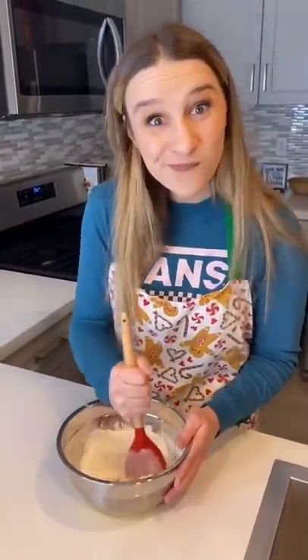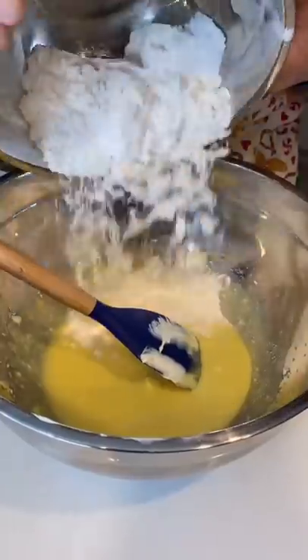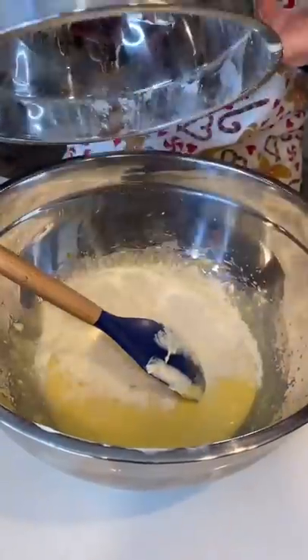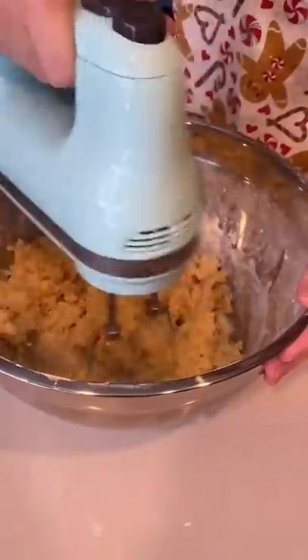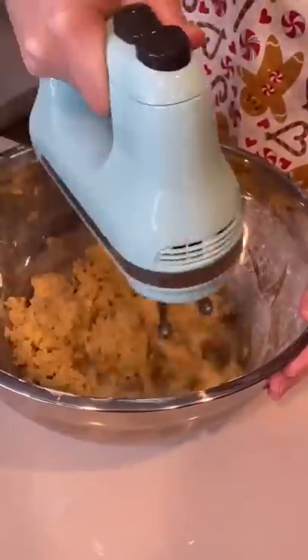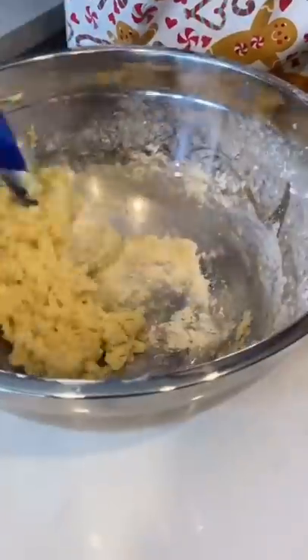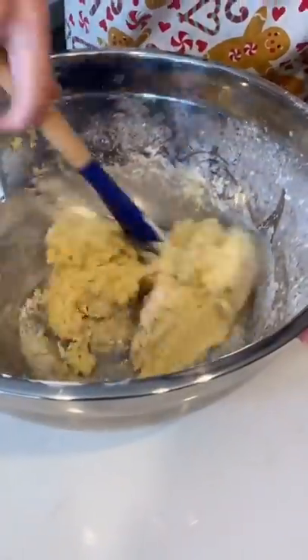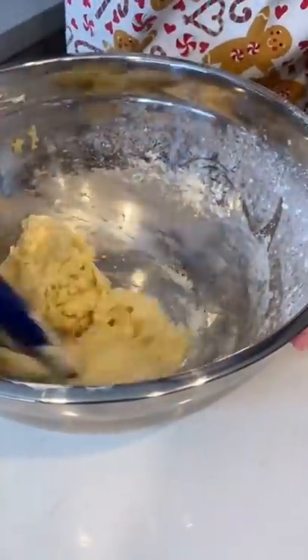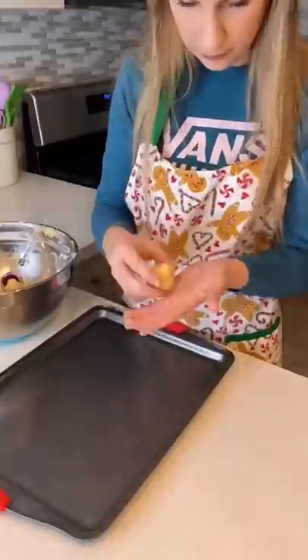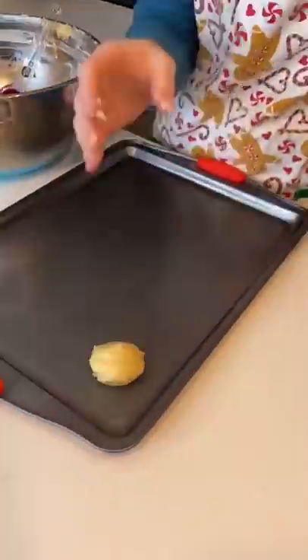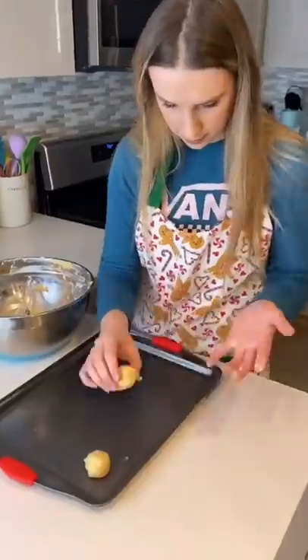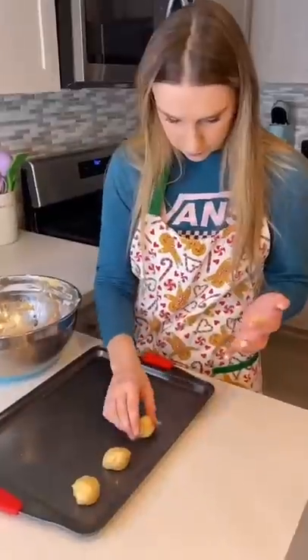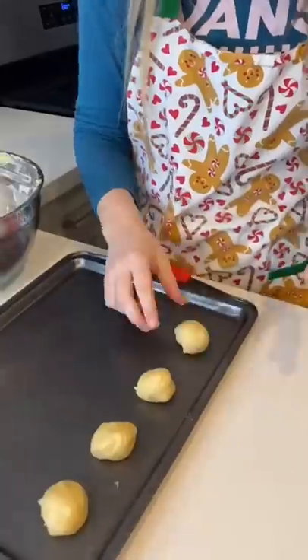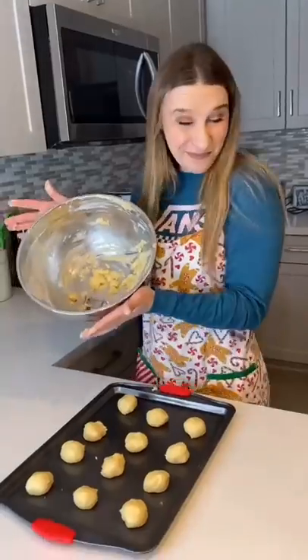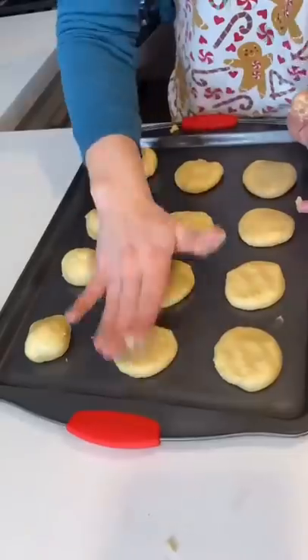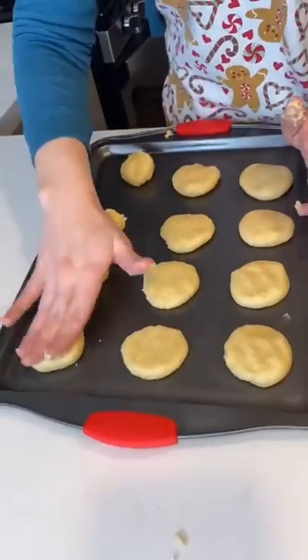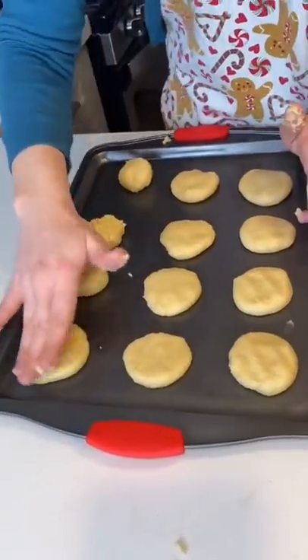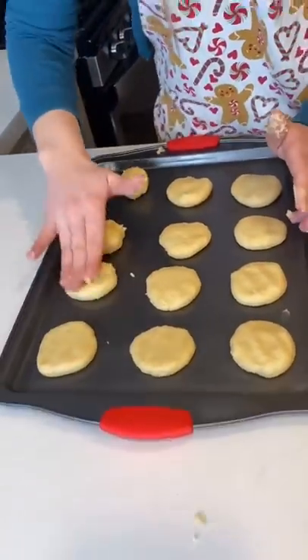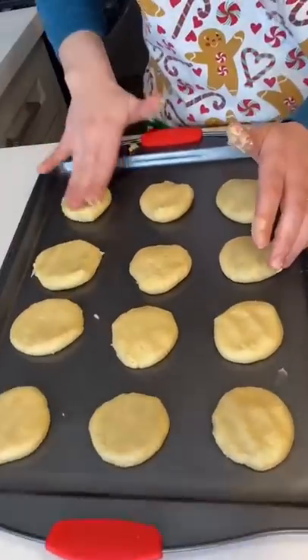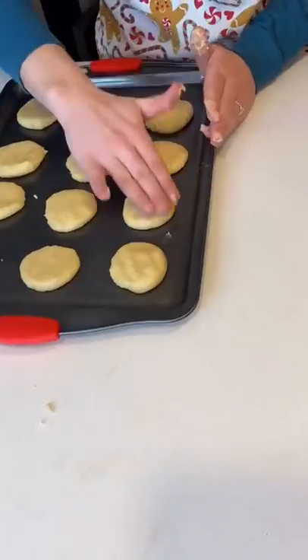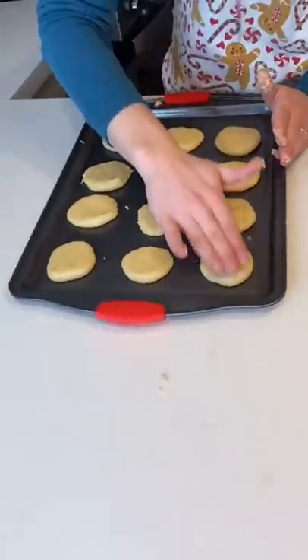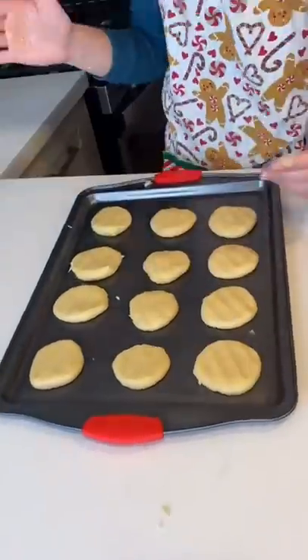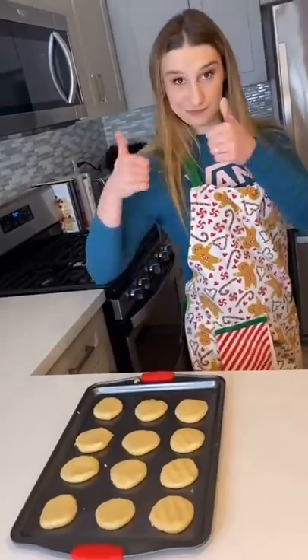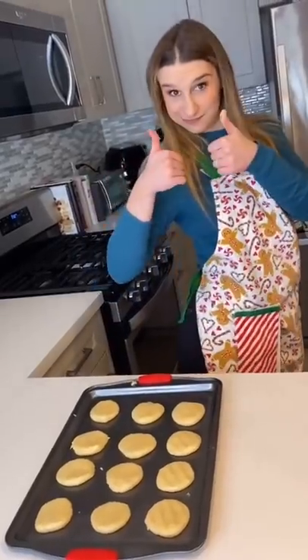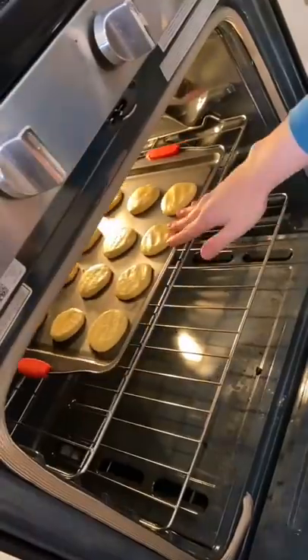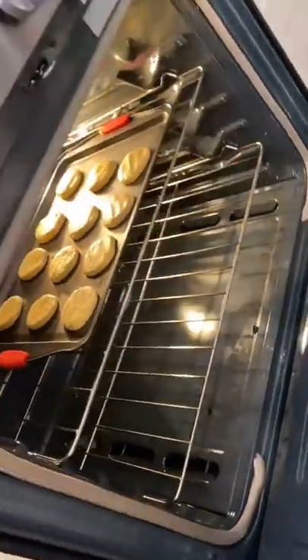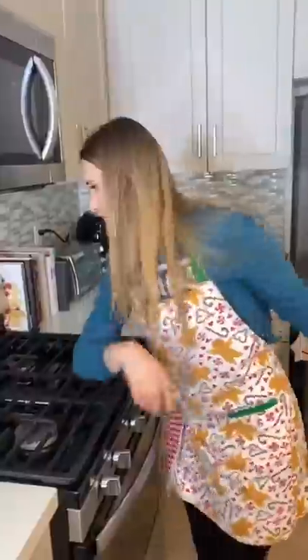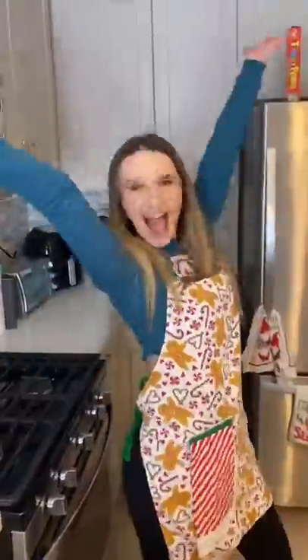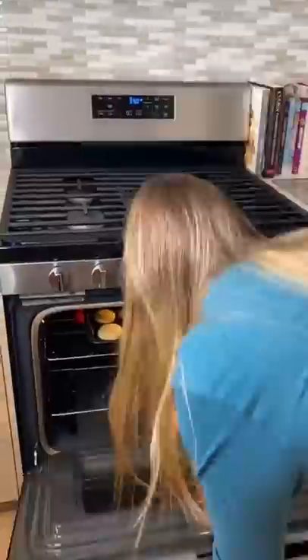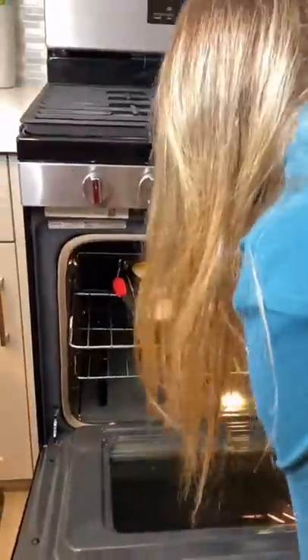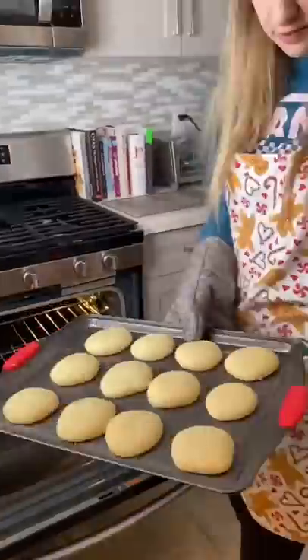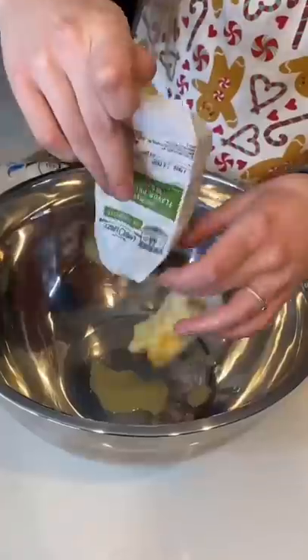Then I added my dry ingredients to my wet ingredients and mixed until a sticky dough formed. I balled the dough to portion out 12 cookies, and then I lightly flattened them to give them the Loft House cookie shape. Then I put them in the oven at 350 degrees for exactly eight minutes.